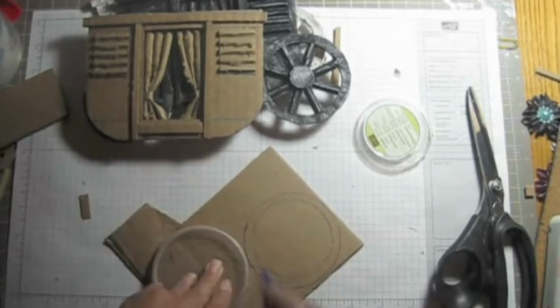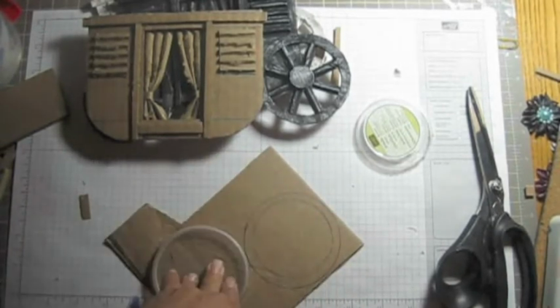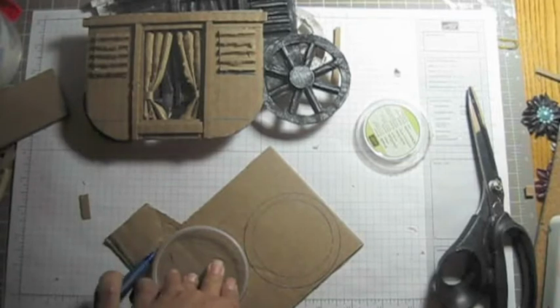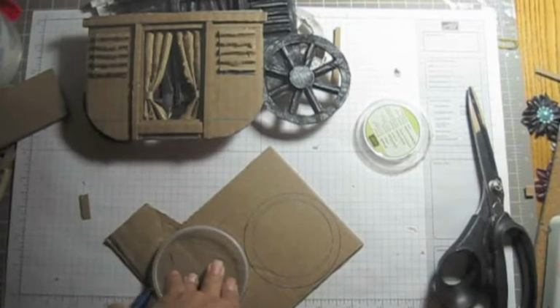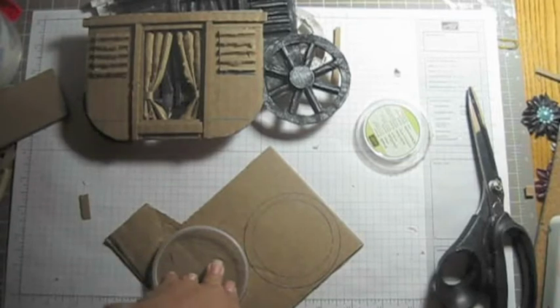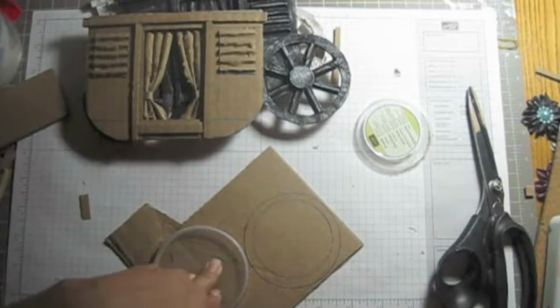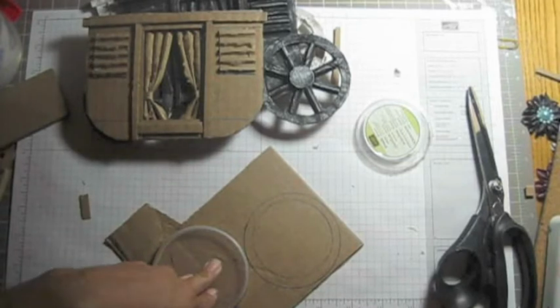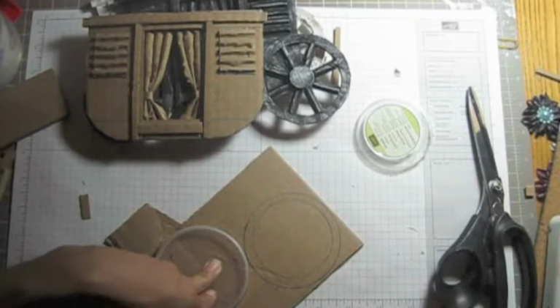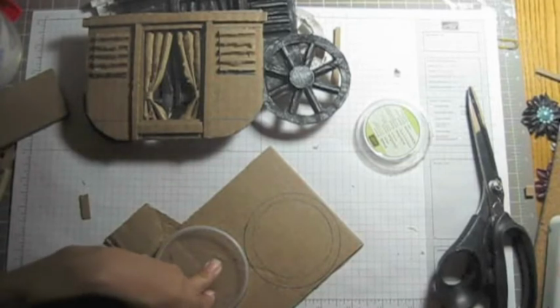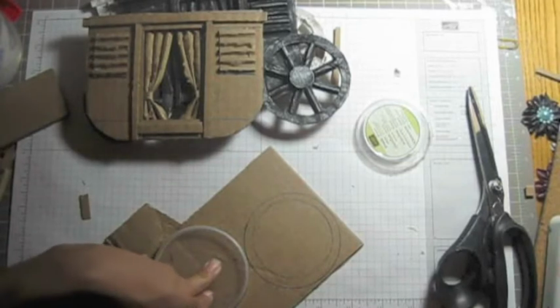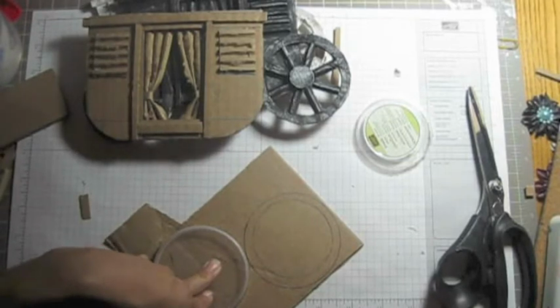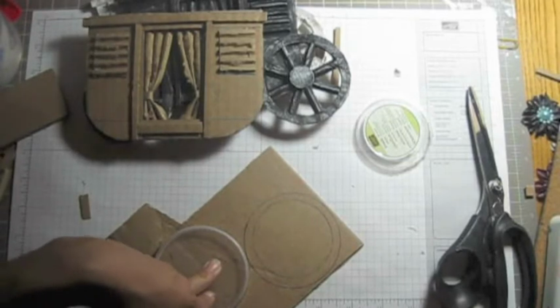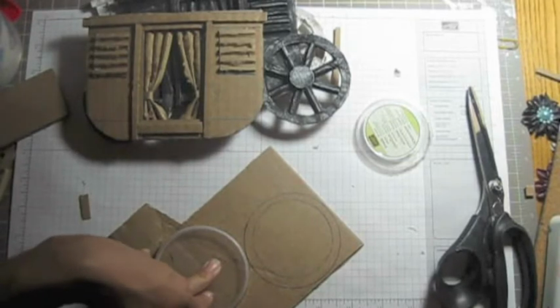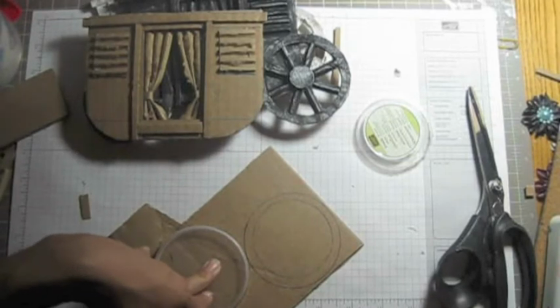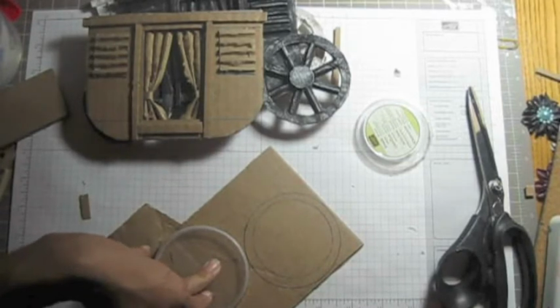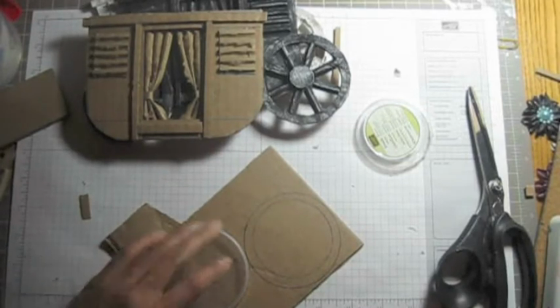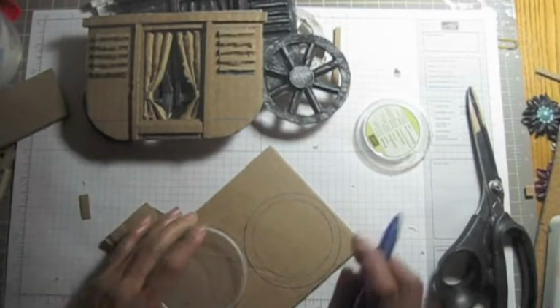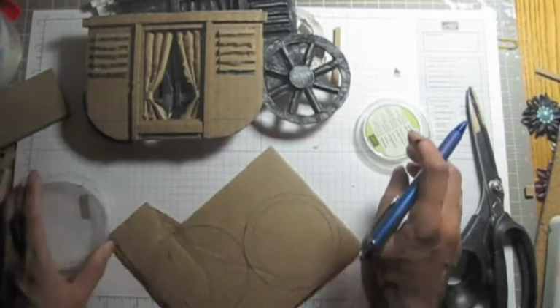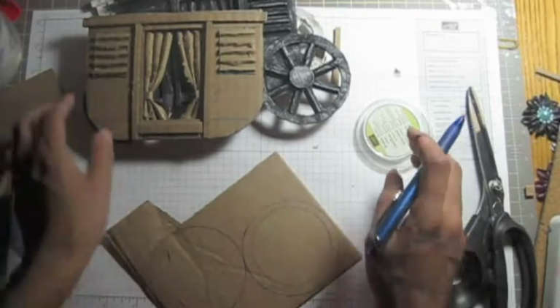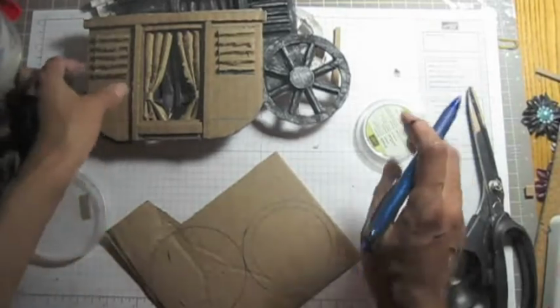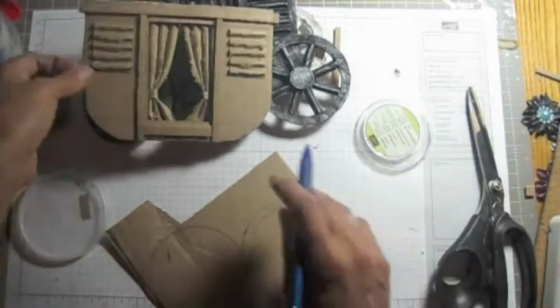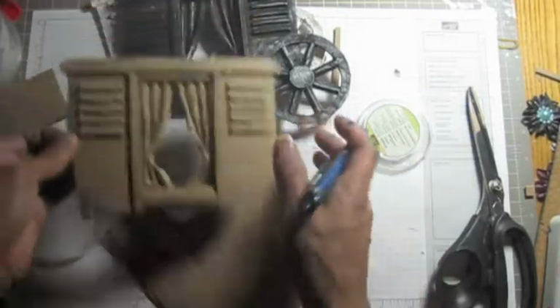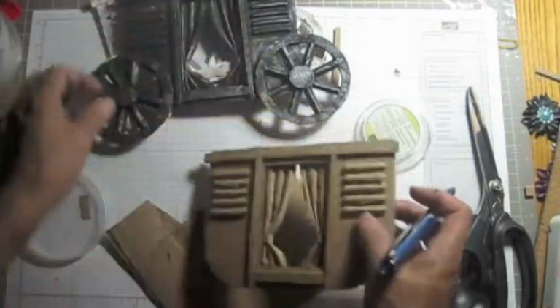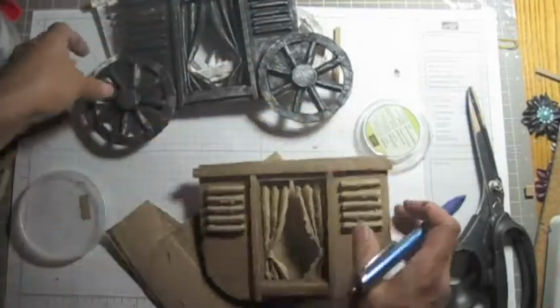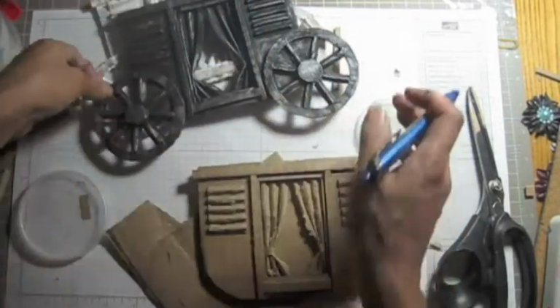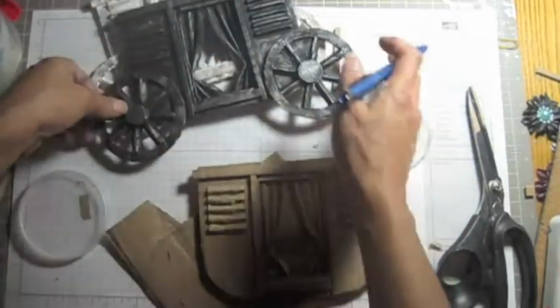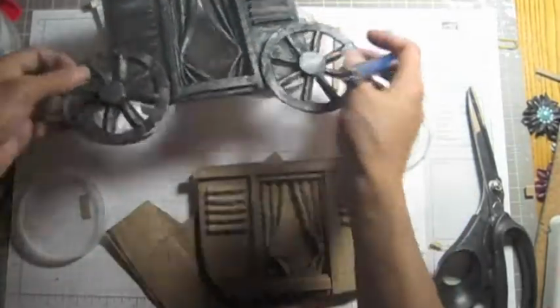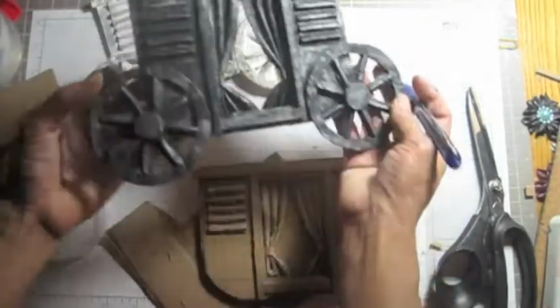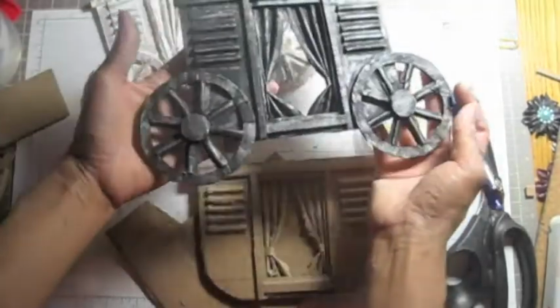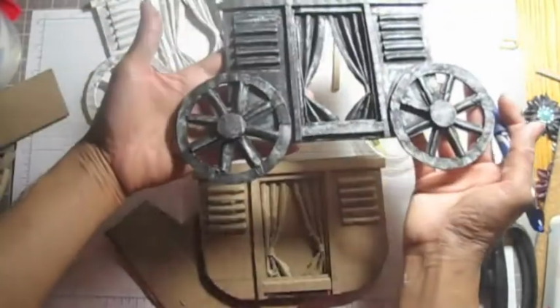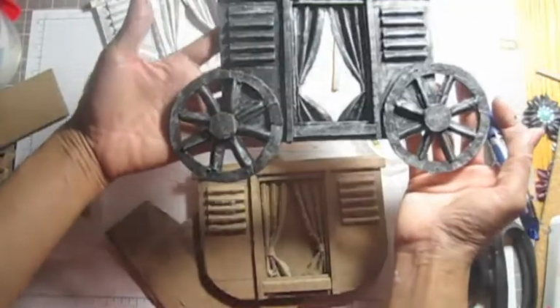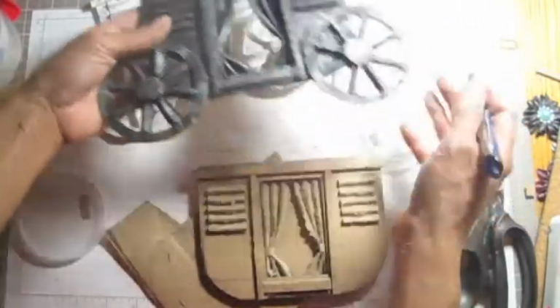You will need two wheels. If you want to do more wheels, that's up to you. I made only two, and I think it looks just fine like this.